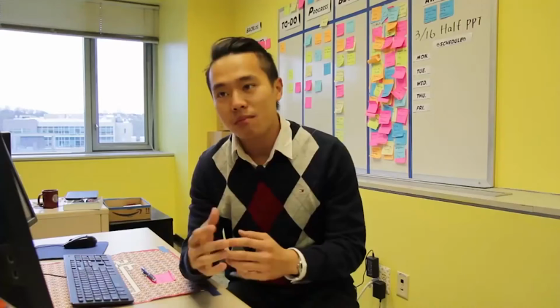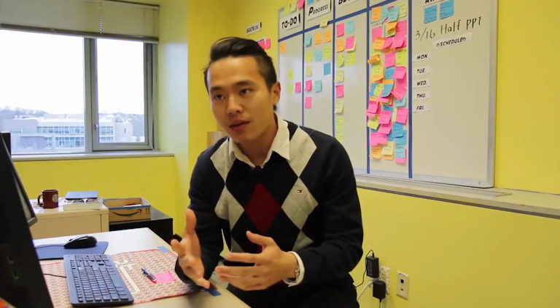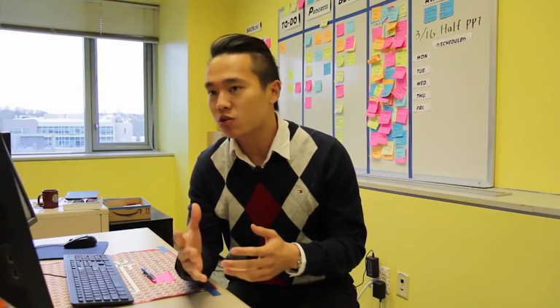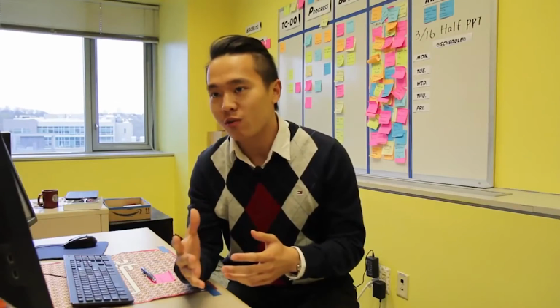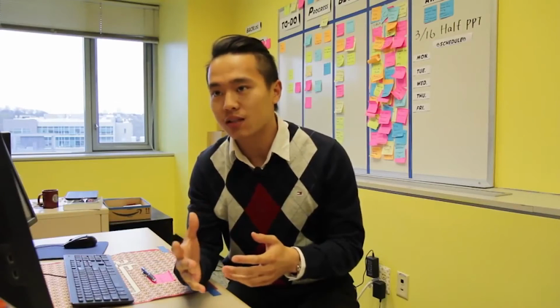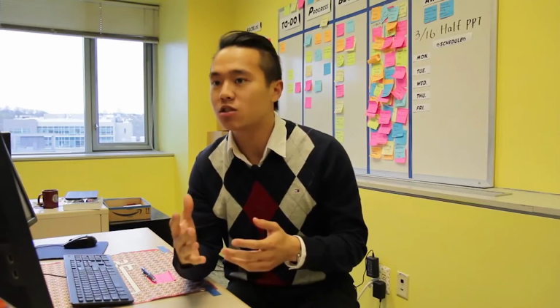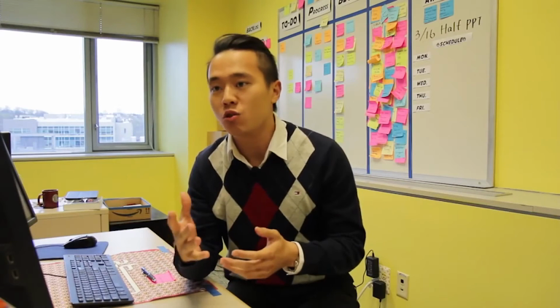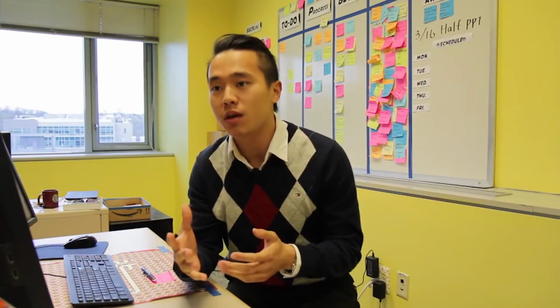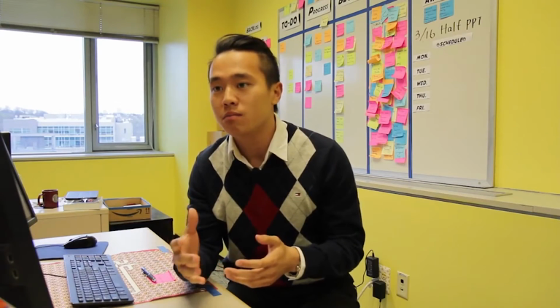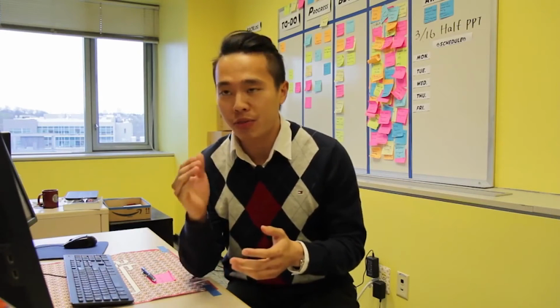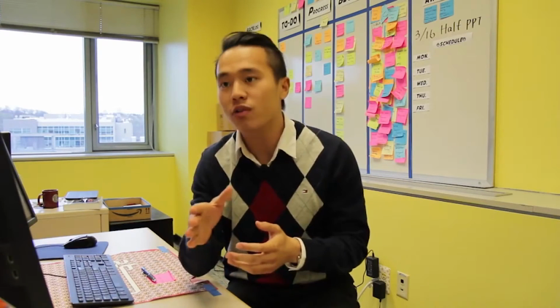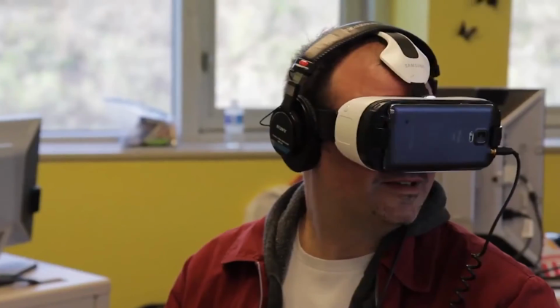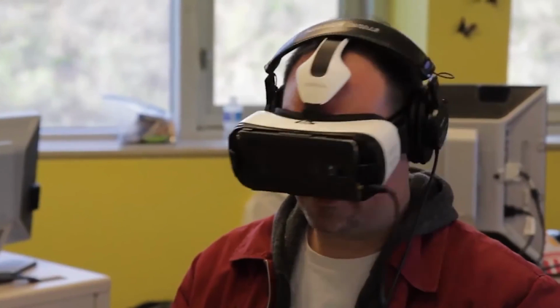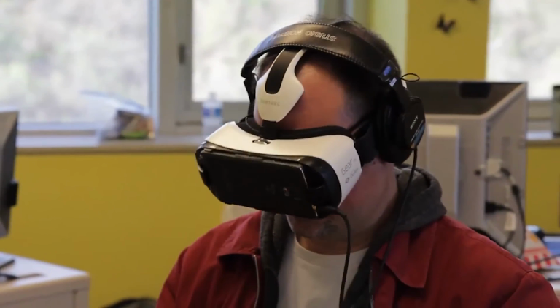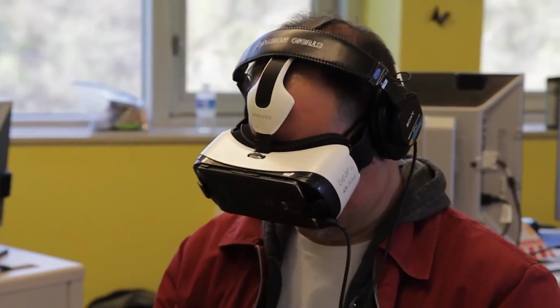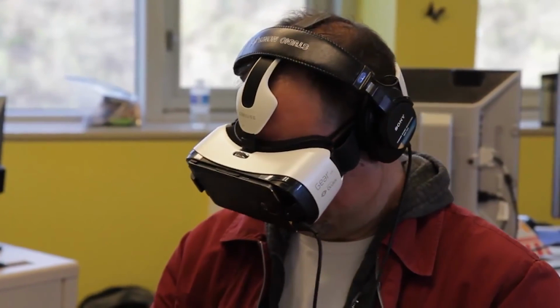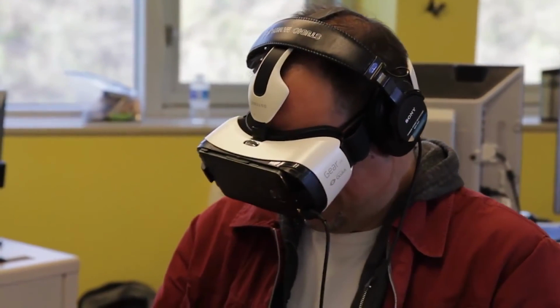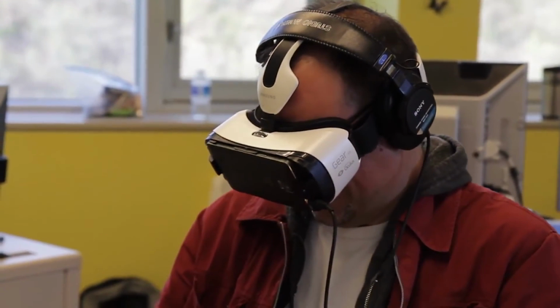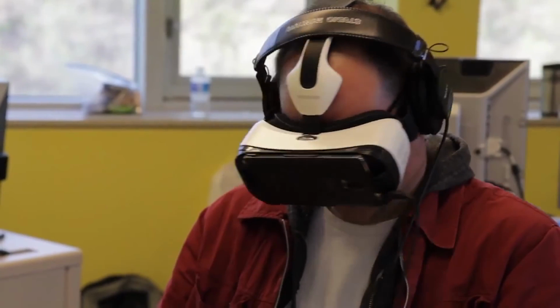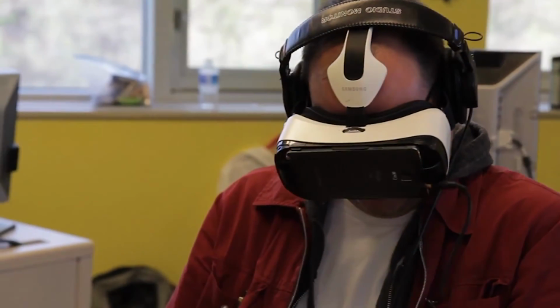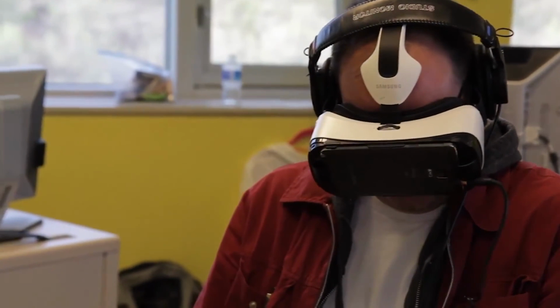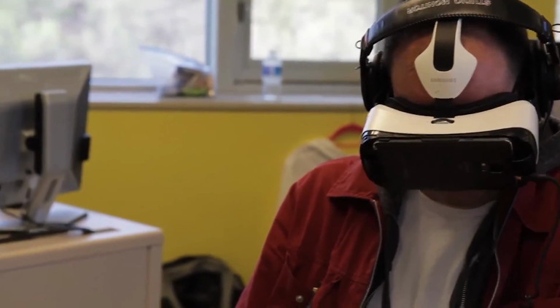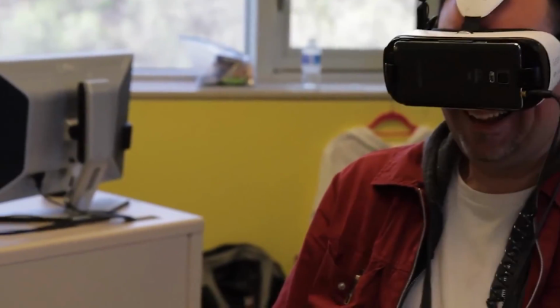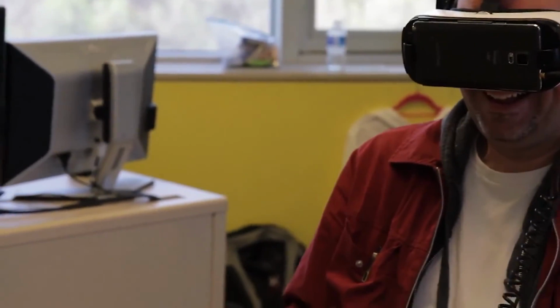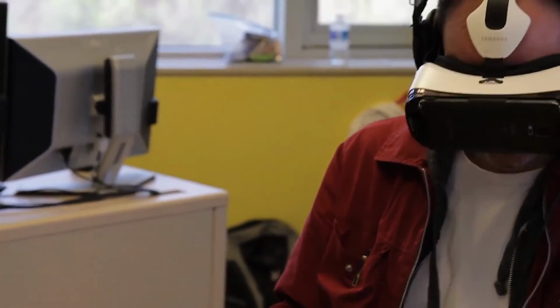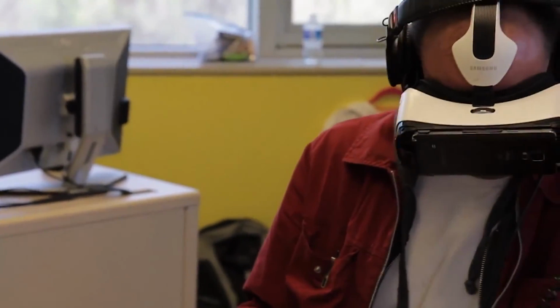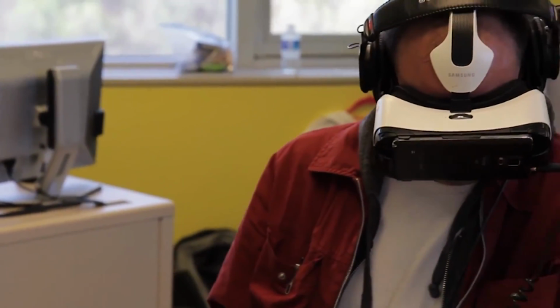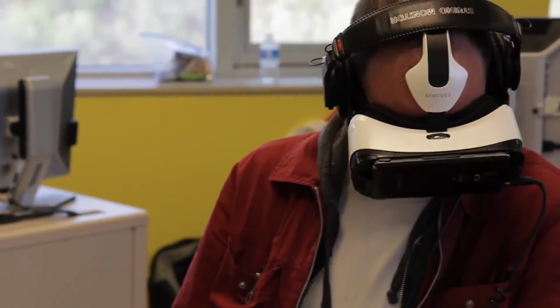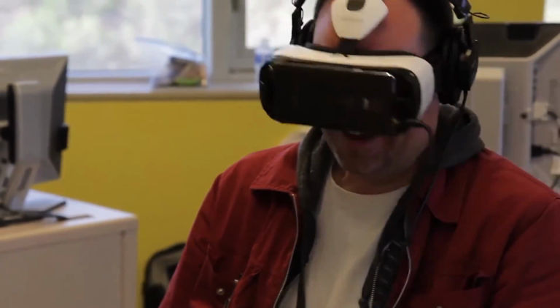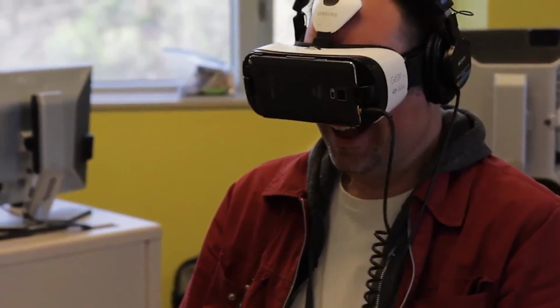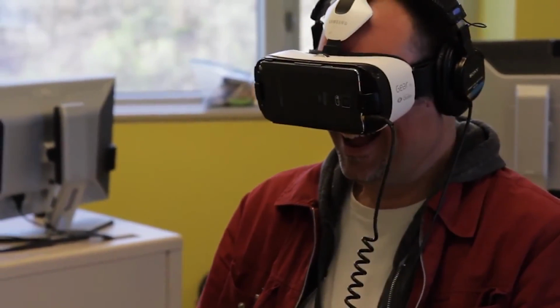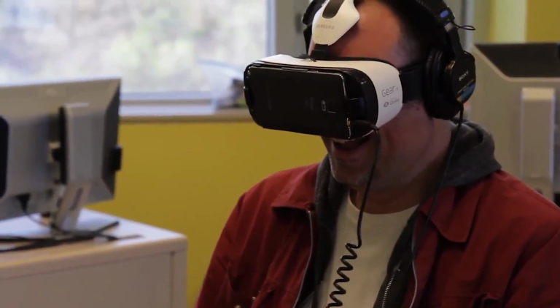Maybe virtual reality is just a new medium, but through this medium, we become more empathetic and connected to what has been recorded by a 360 camera, and become part of the virtual world.